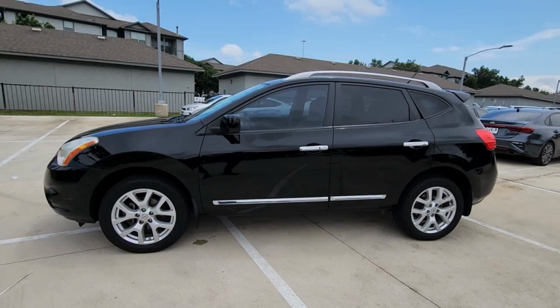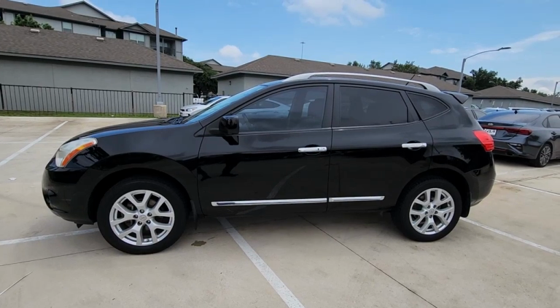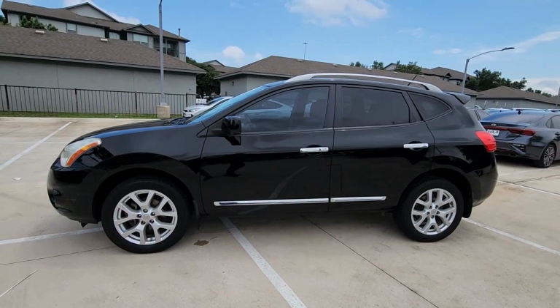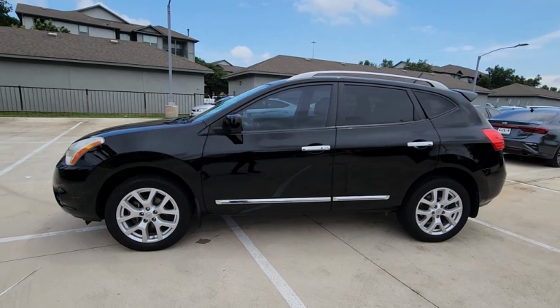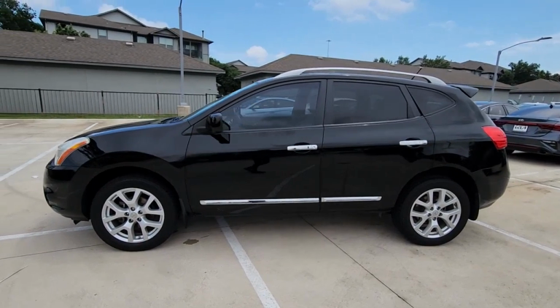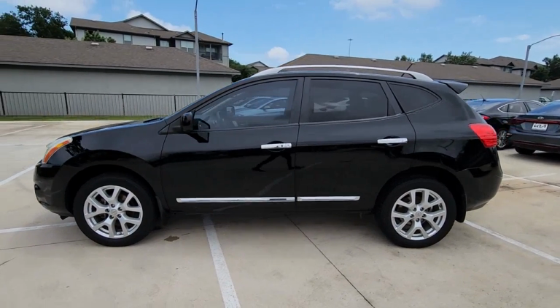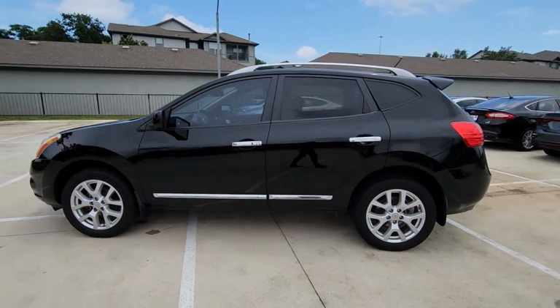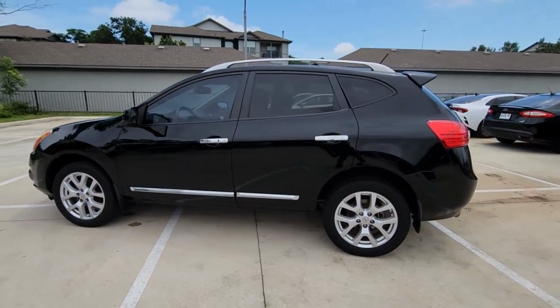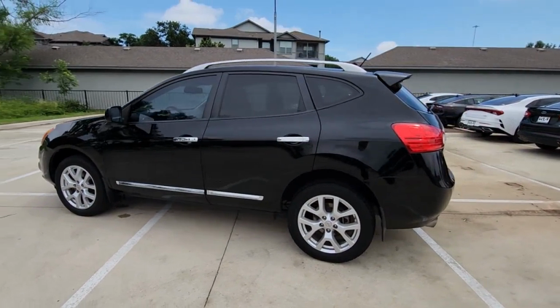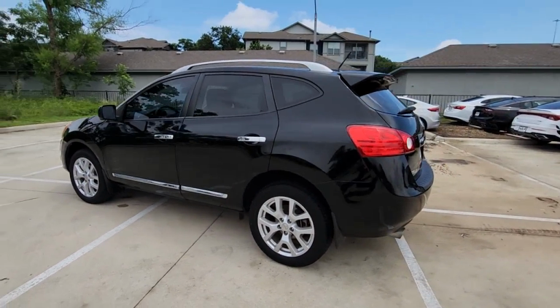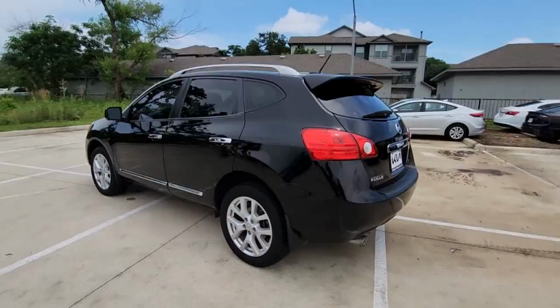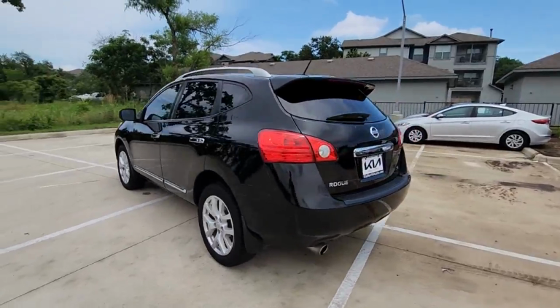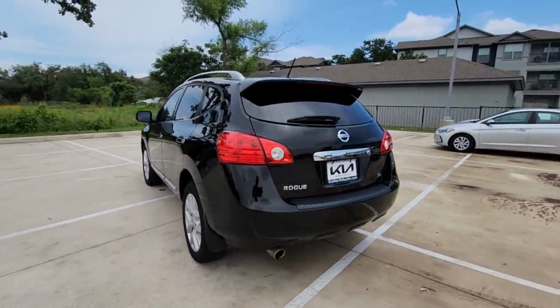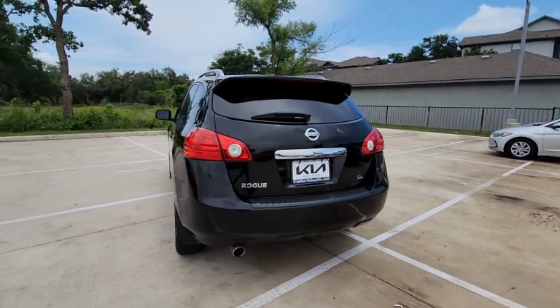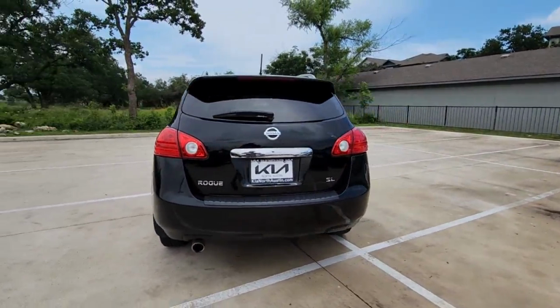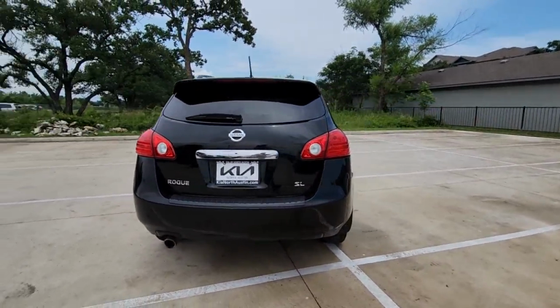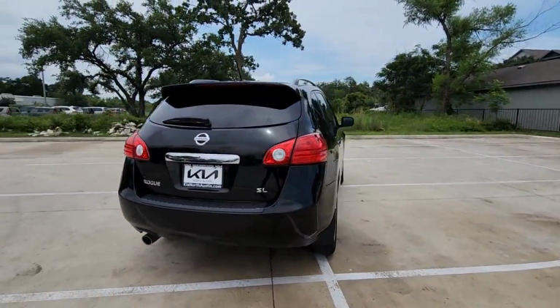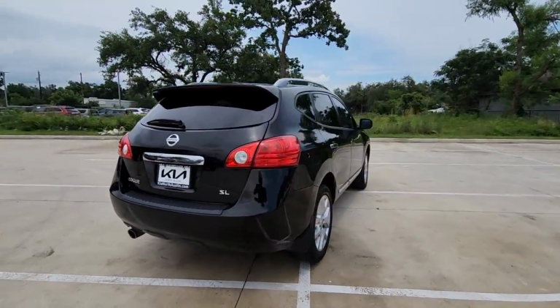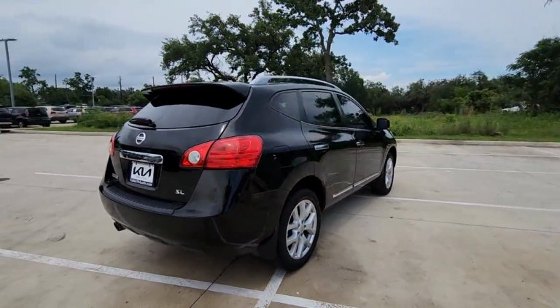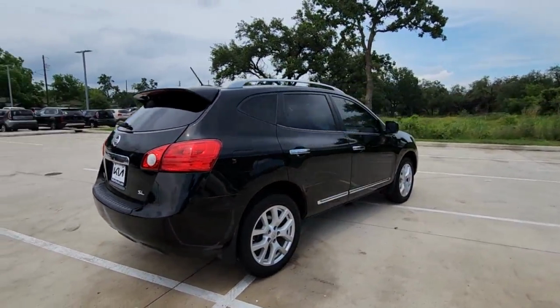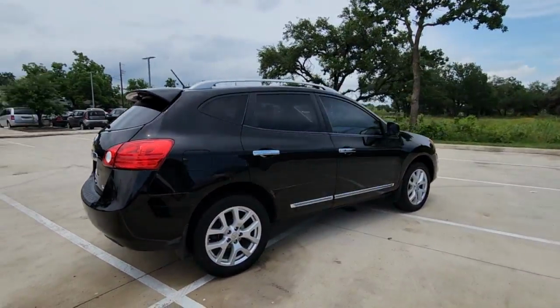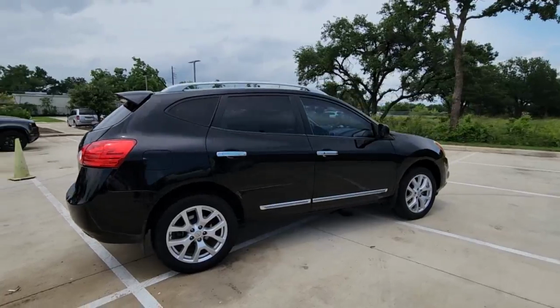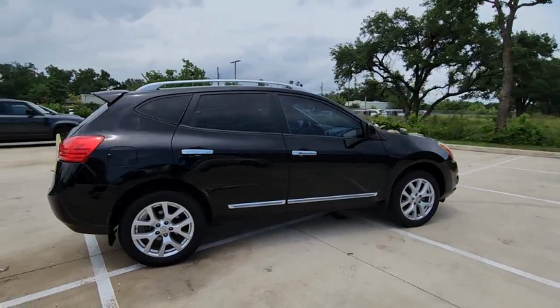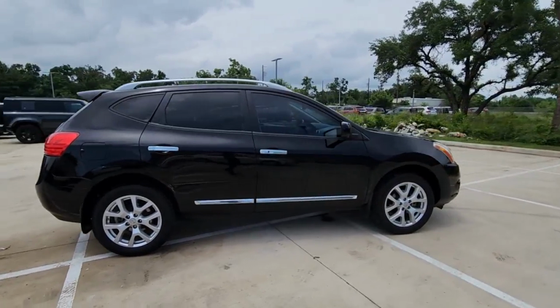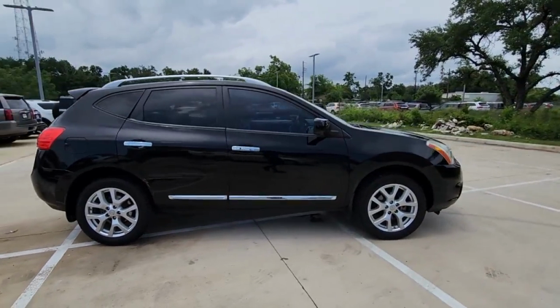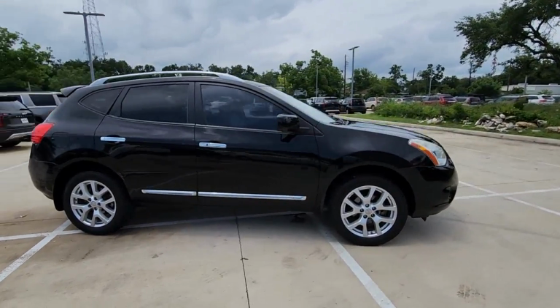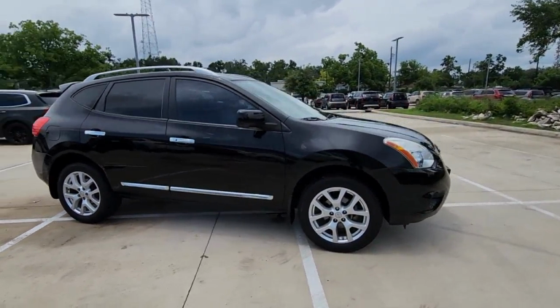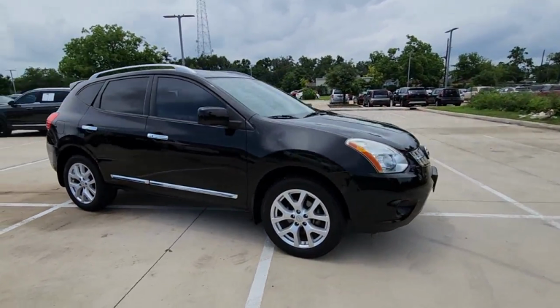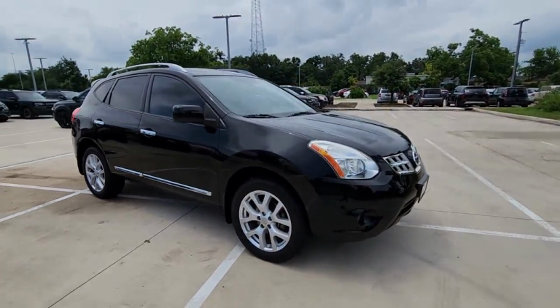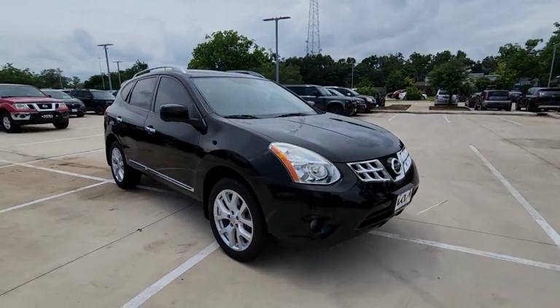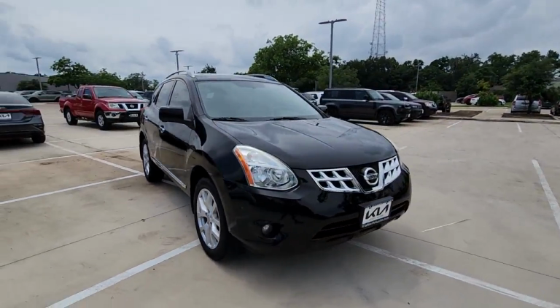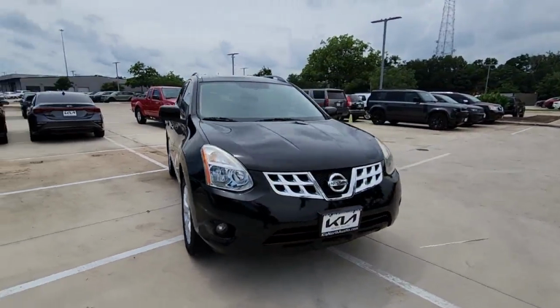This could be the car for you. The 2012 Nissan Rogue. This vehicle is an outstanding buy with fewer than 80,000 miles on the odometer. Here's a stylish, efficient Rogue that has the features you need to stay on top of today's demanding lifestyle.